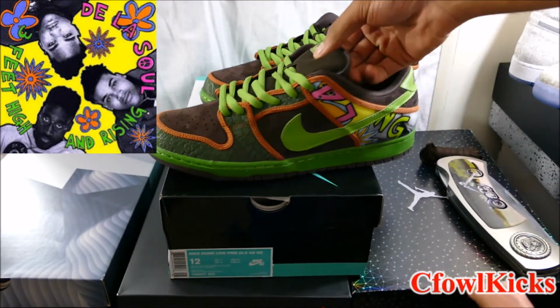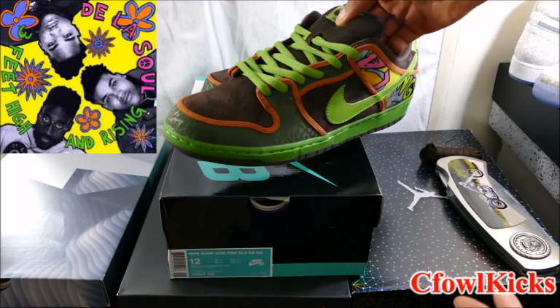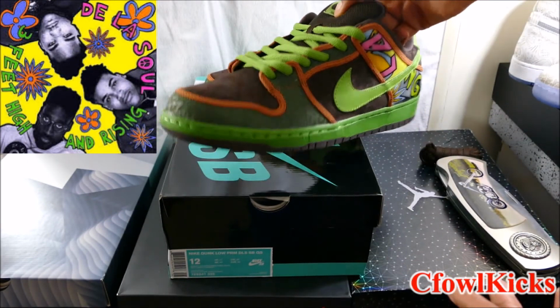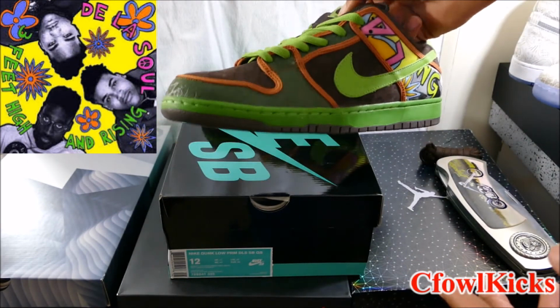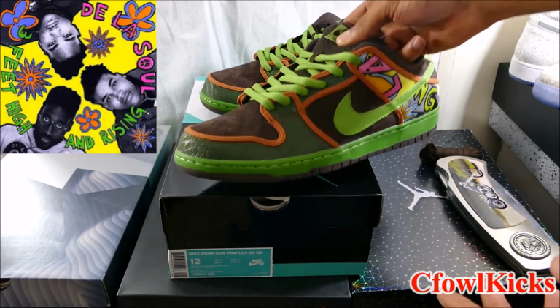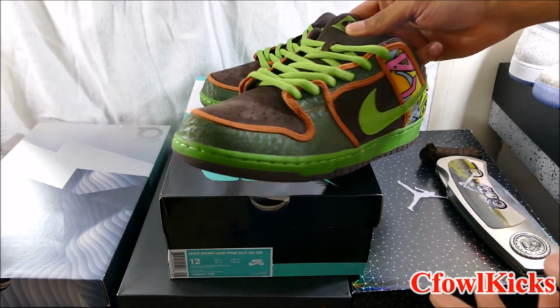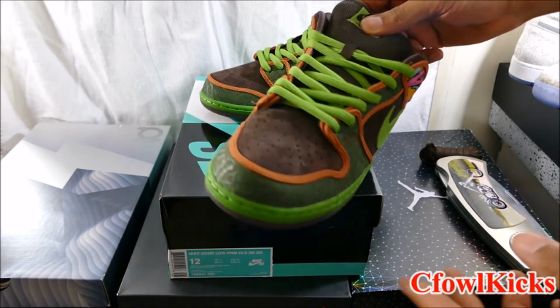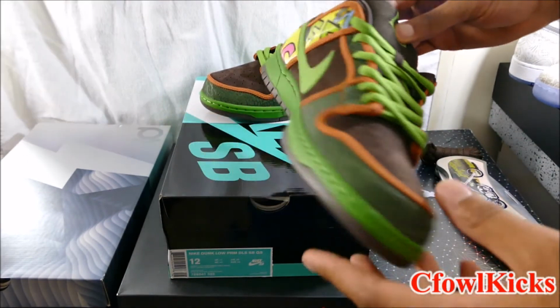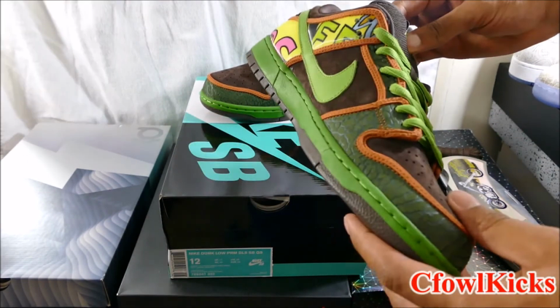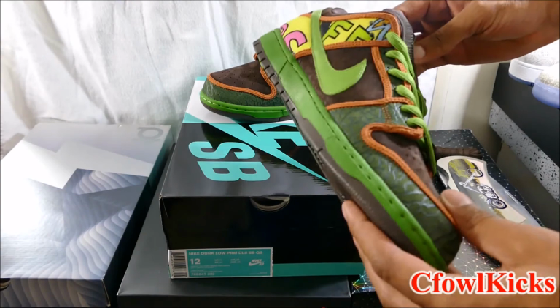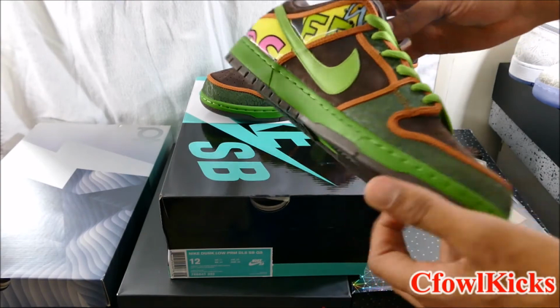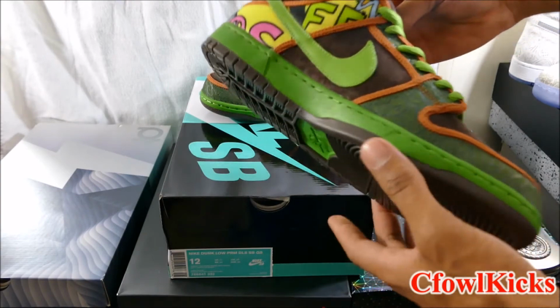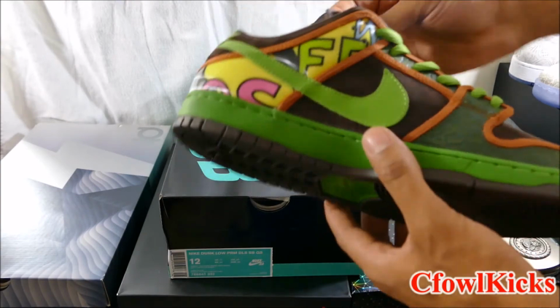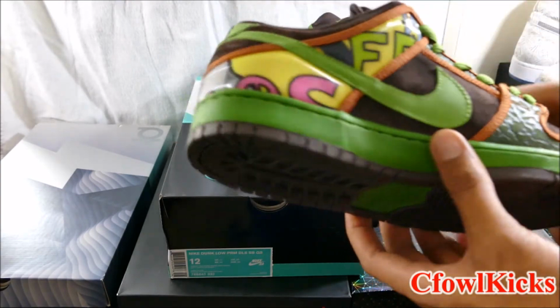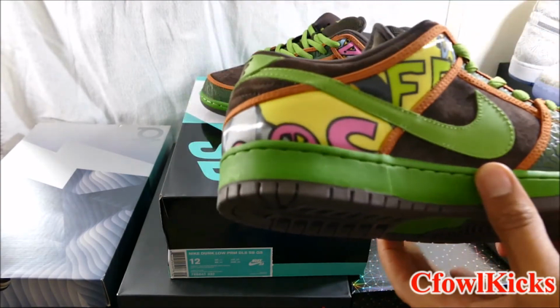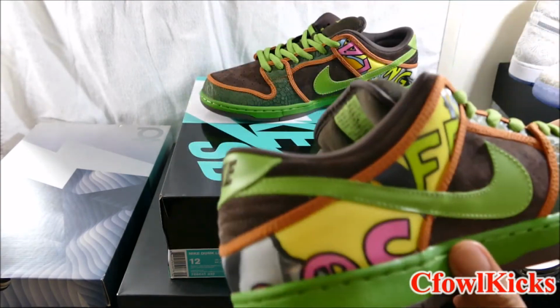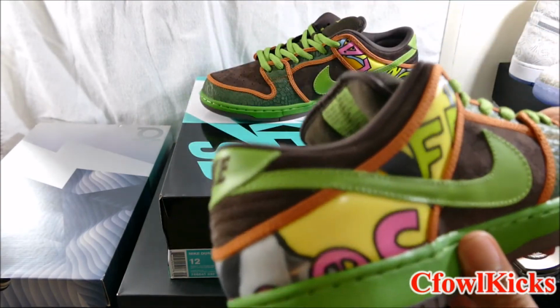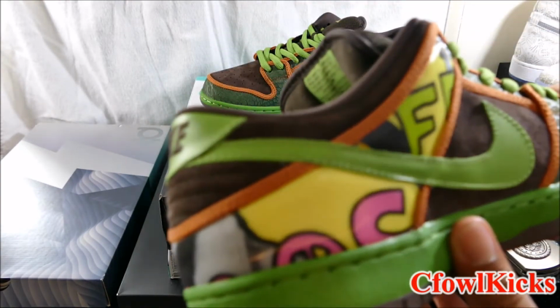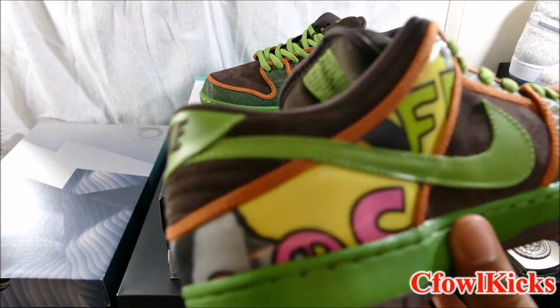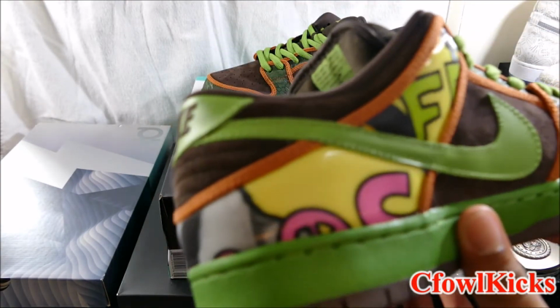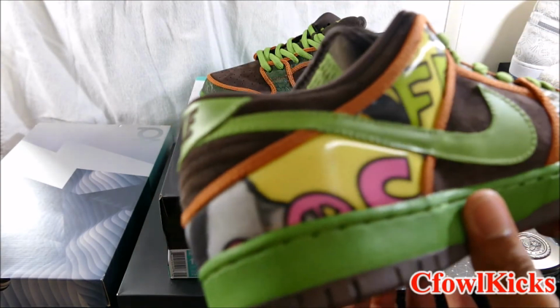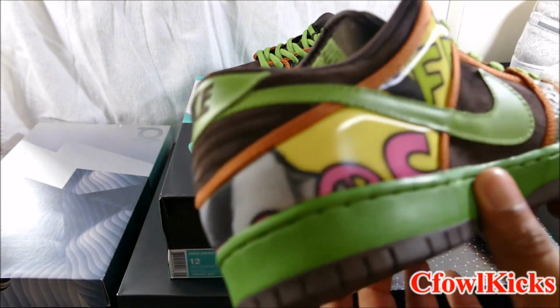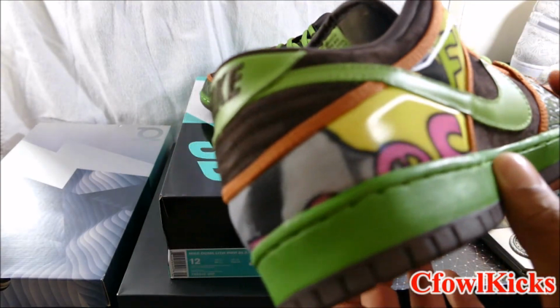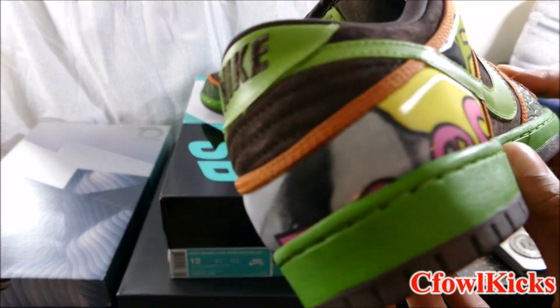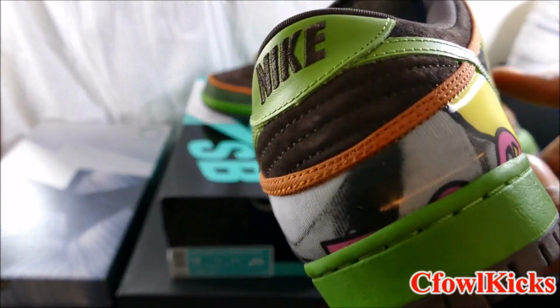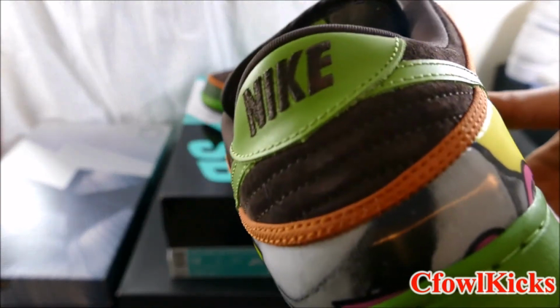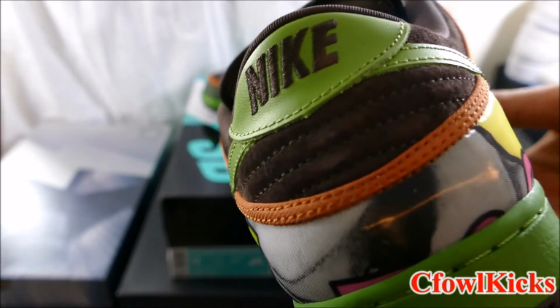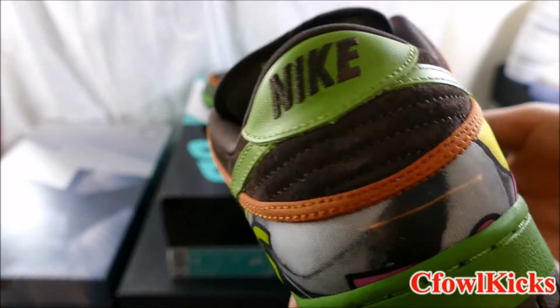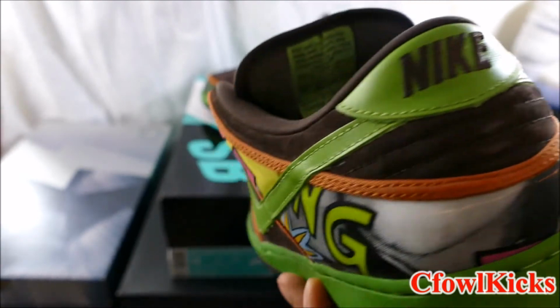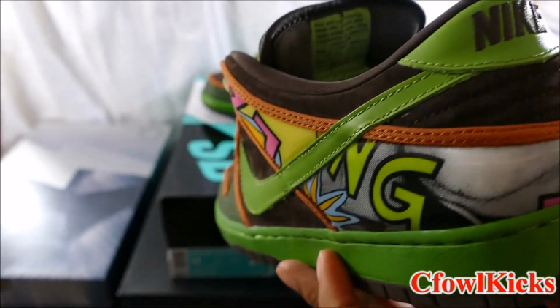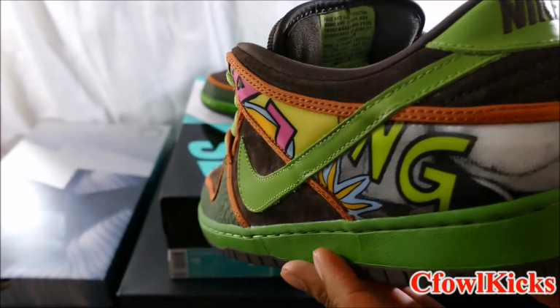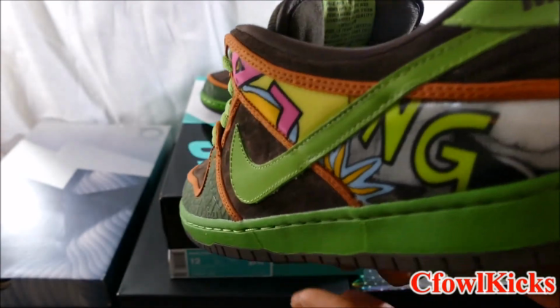As you can see, y'all, this is pretty hot. As we go around the shoe a little bit, you can see the different materials - judge for yourself.